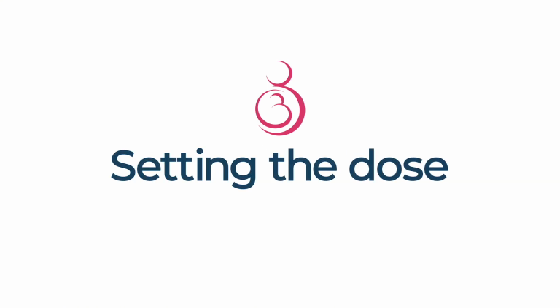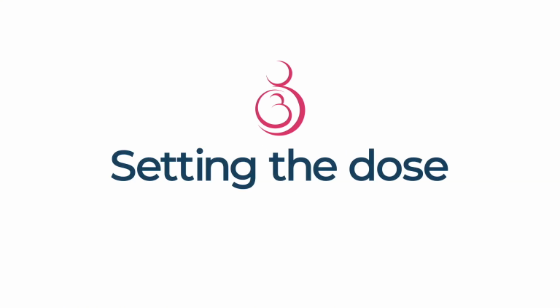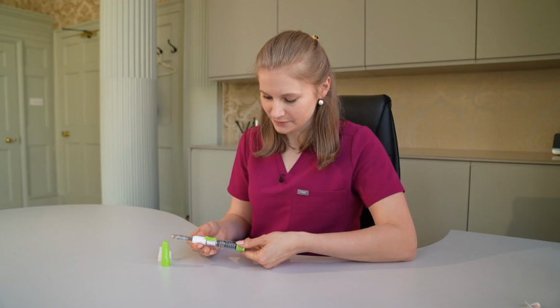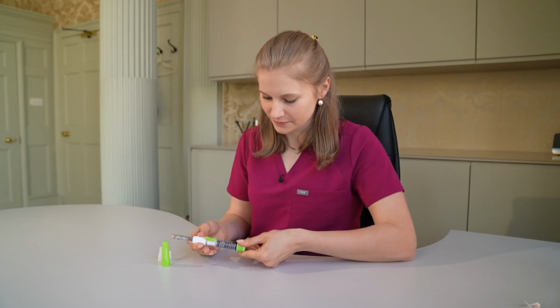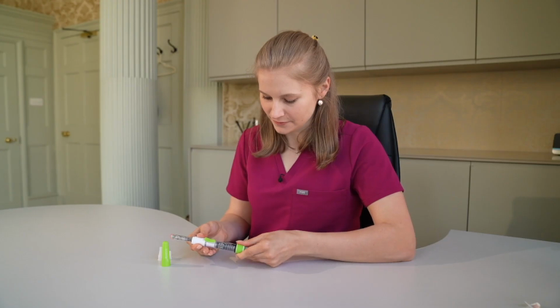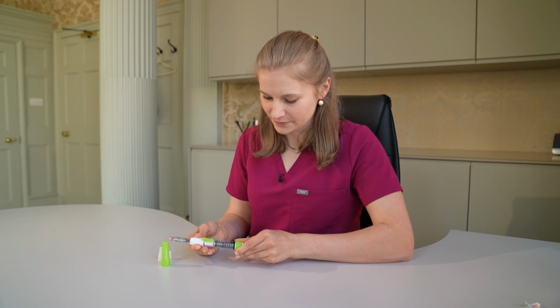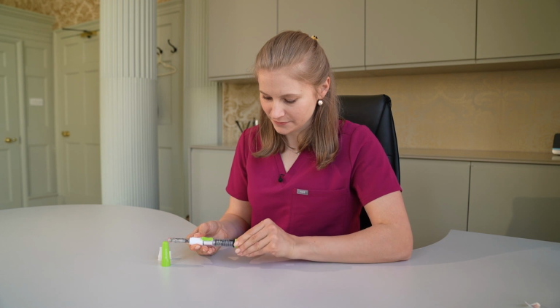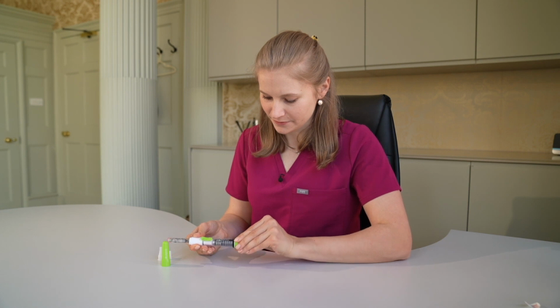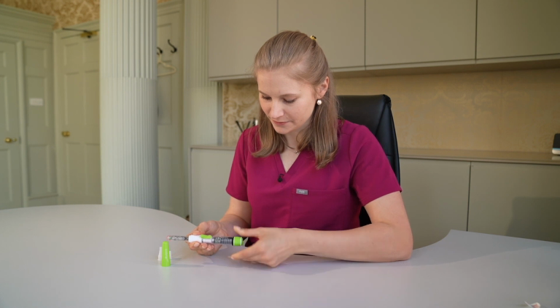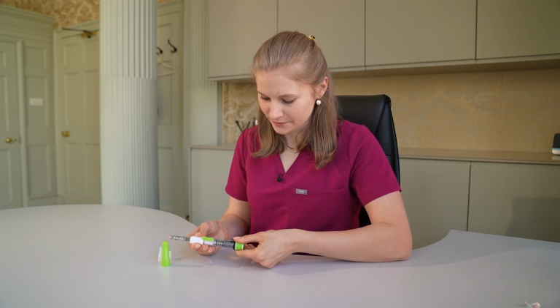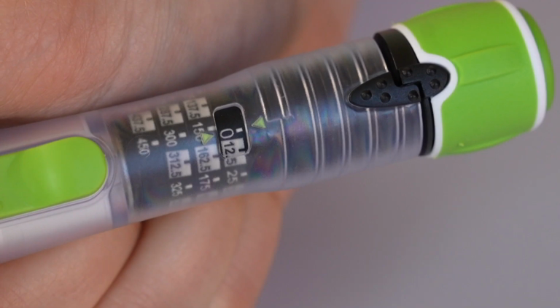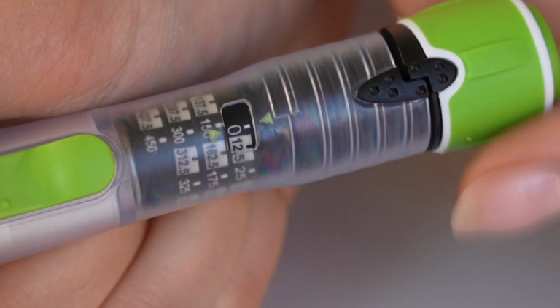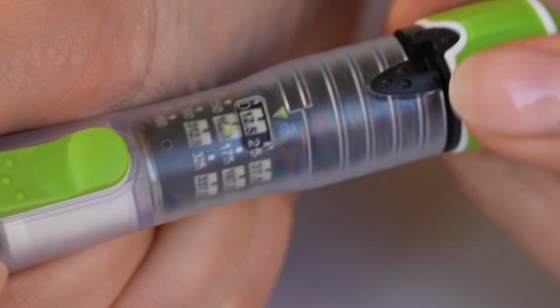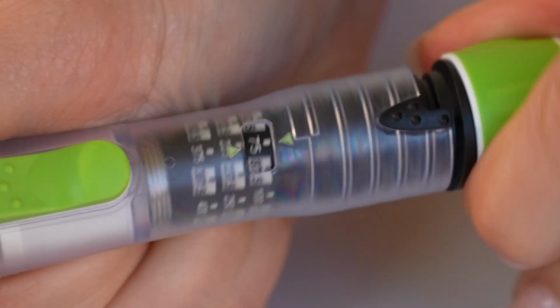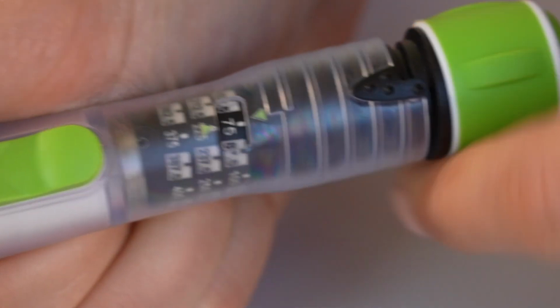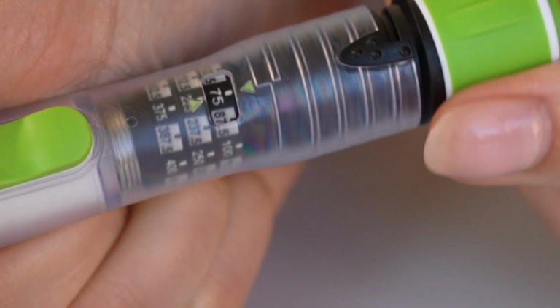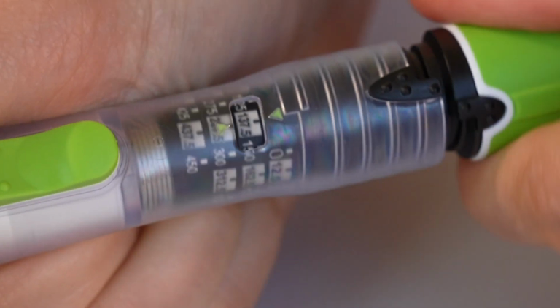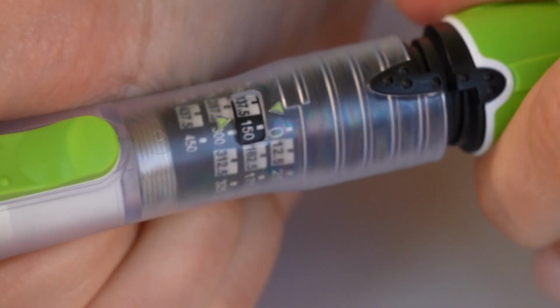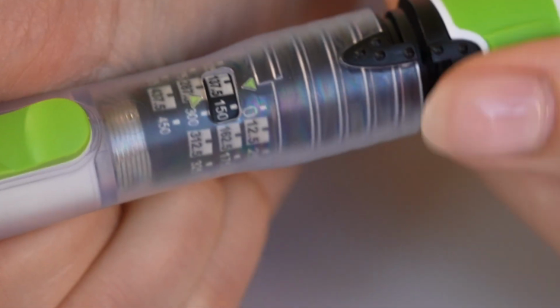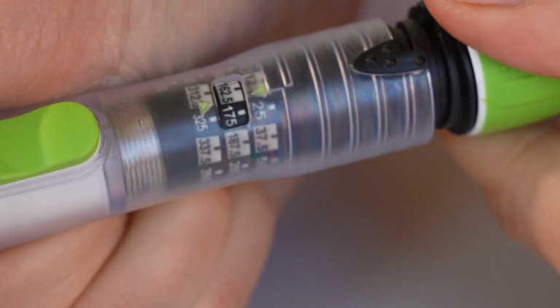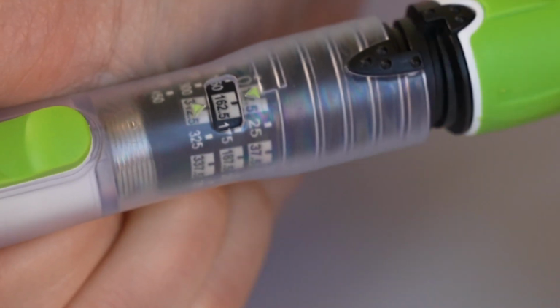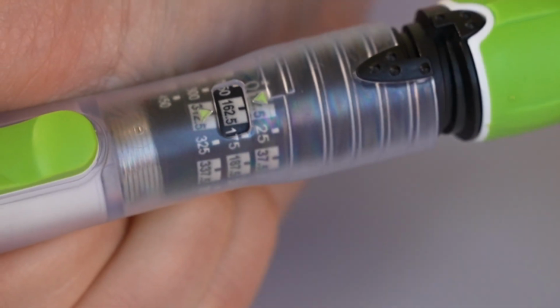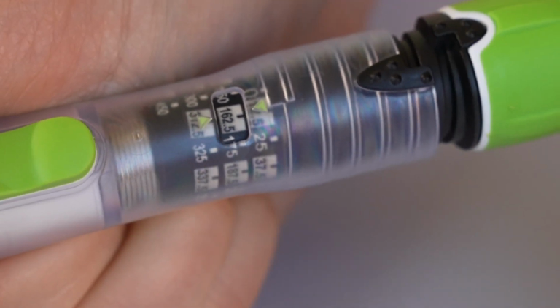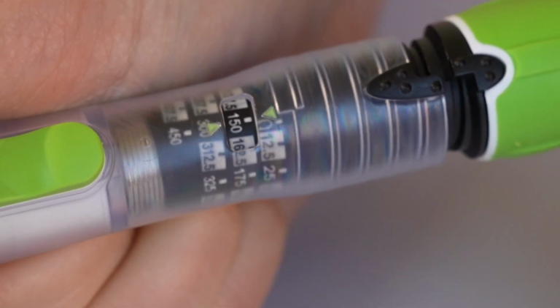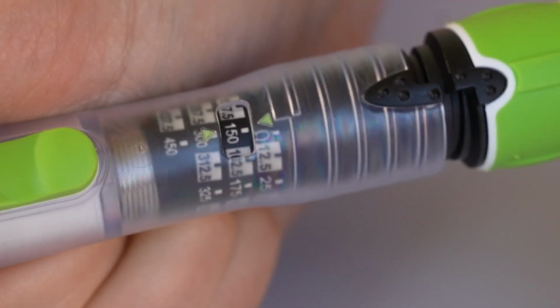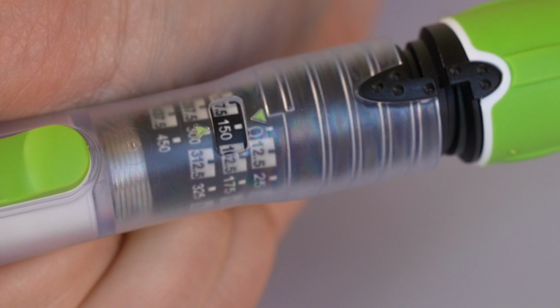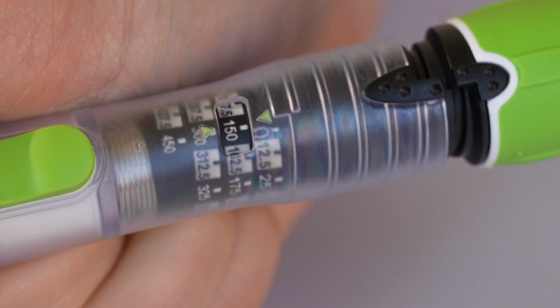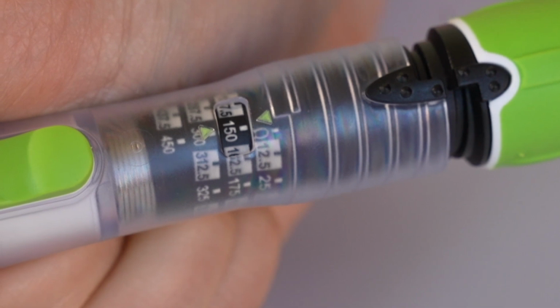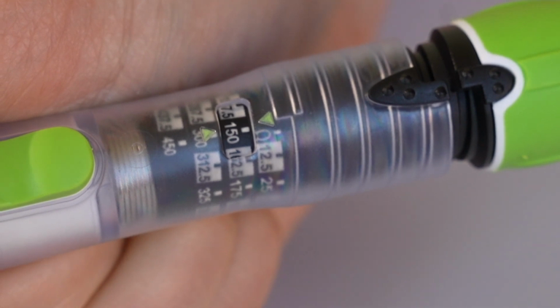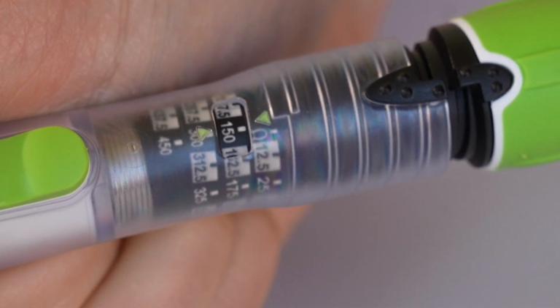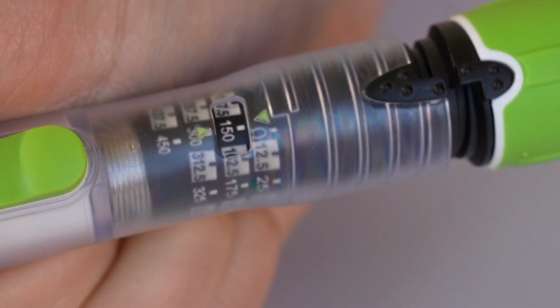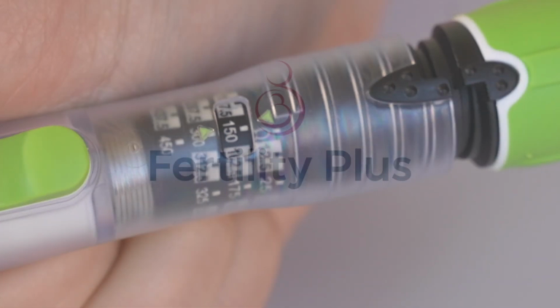Now we need to set the dose. Twist the green top of the pen whilst looking at the display of the dosing window to ensure you set the dial to the dose you've been prescribed. Don't worry if you move the dial too far — you can press the top of the pen to reset the dose. I'm demonstrating 150 units.